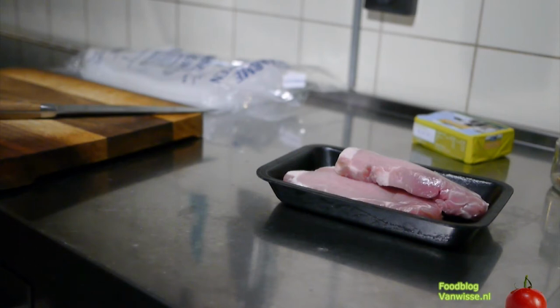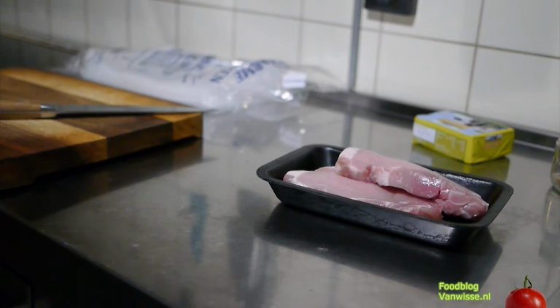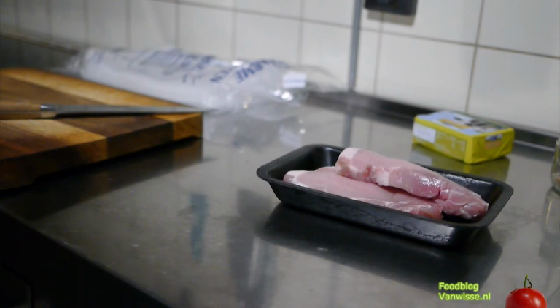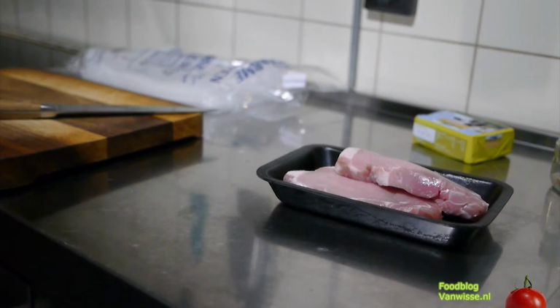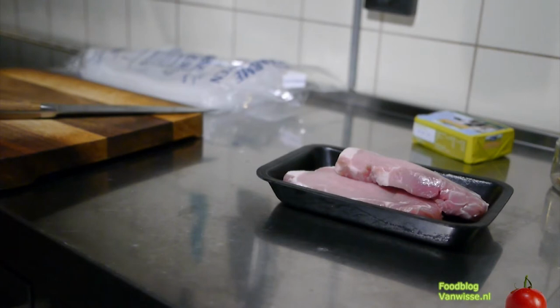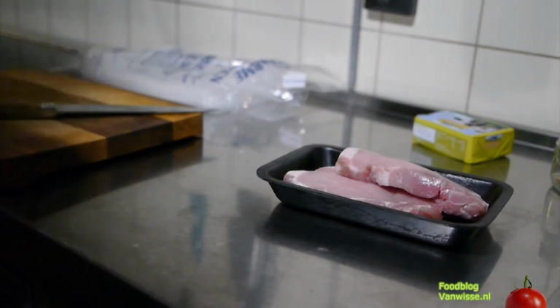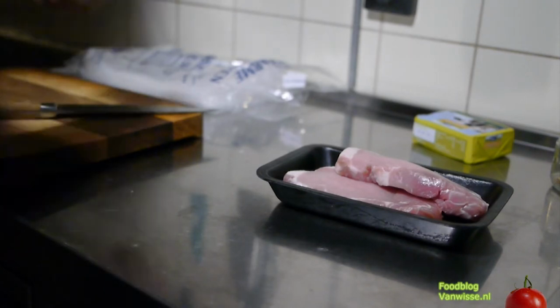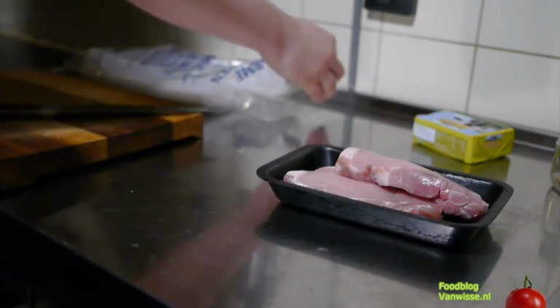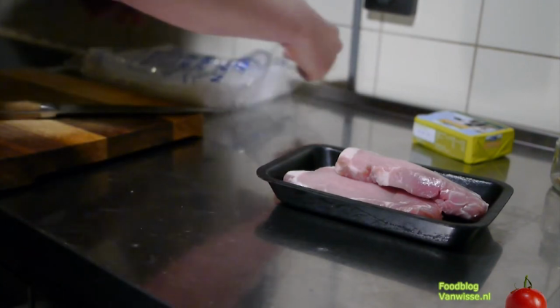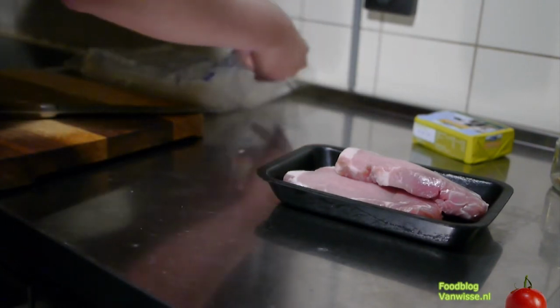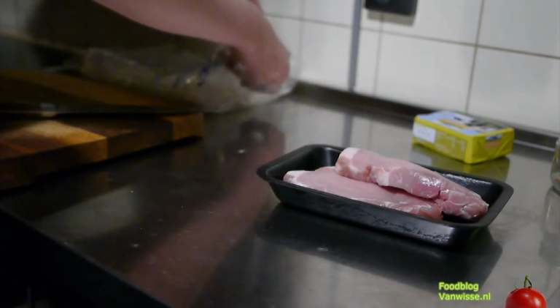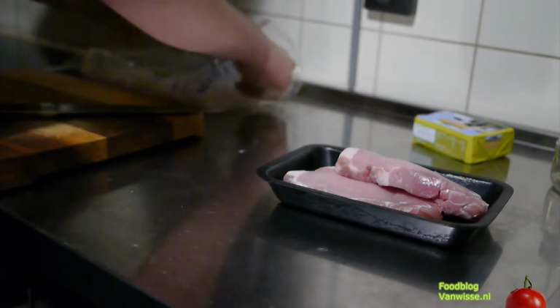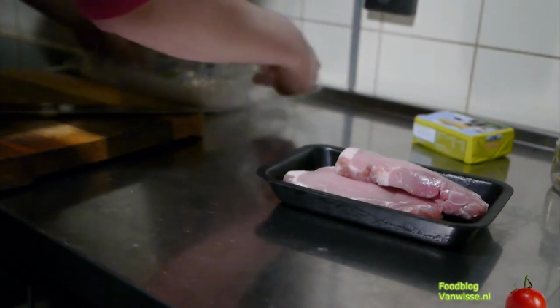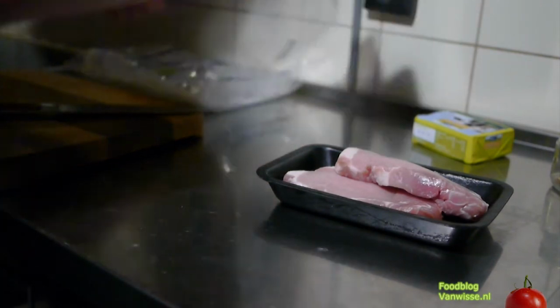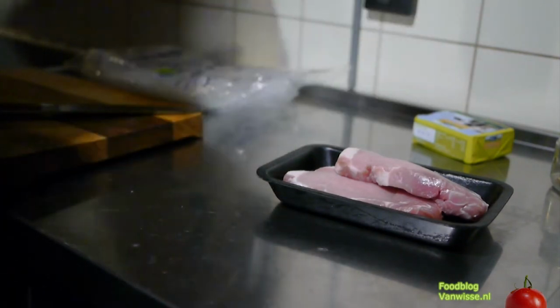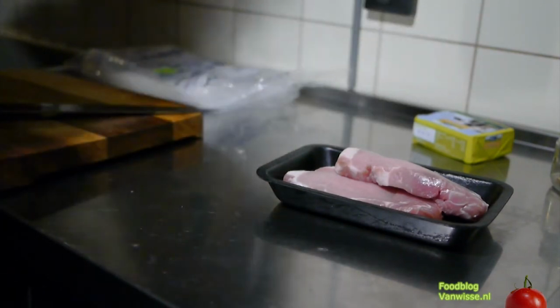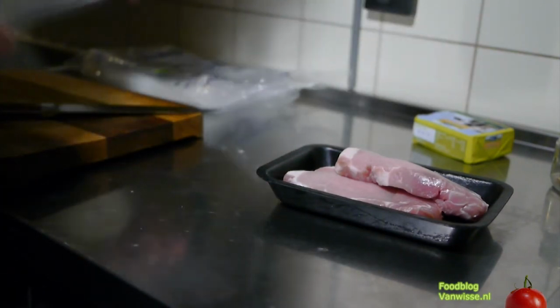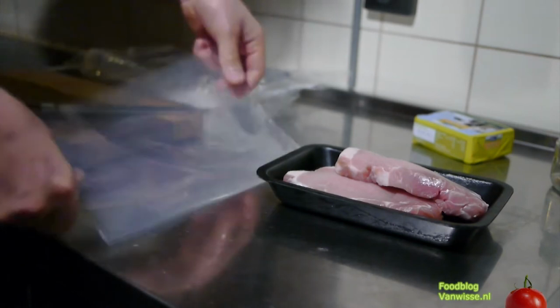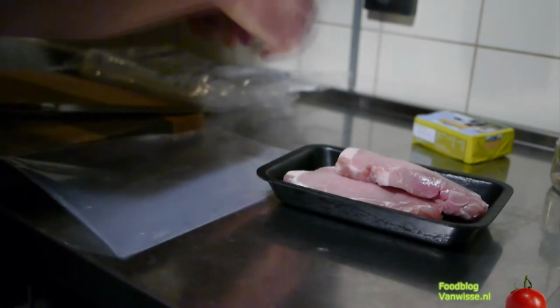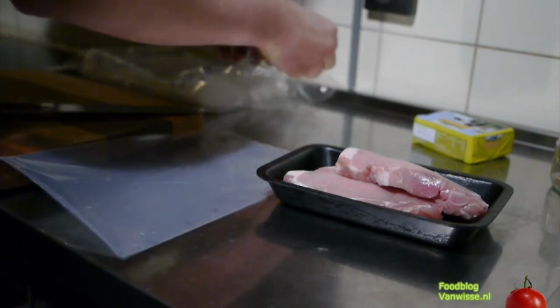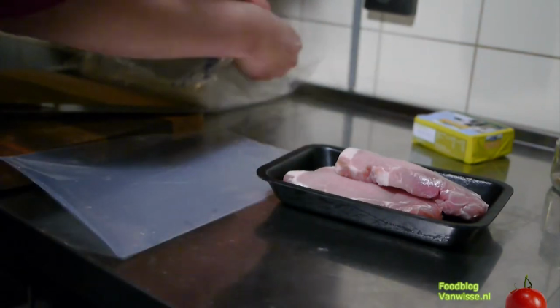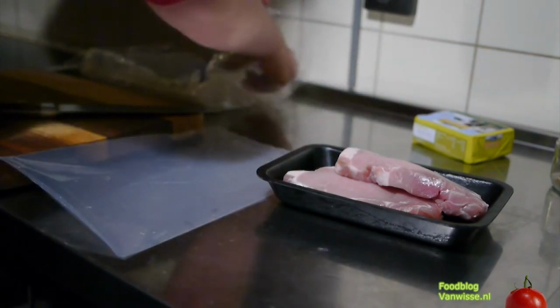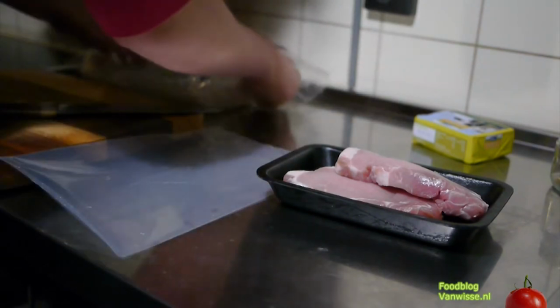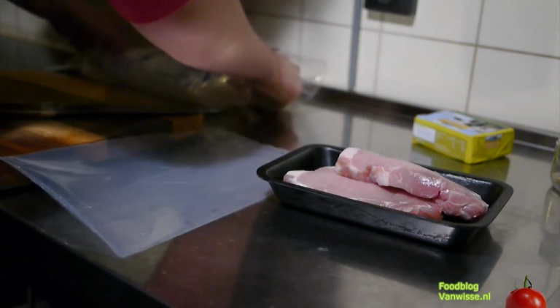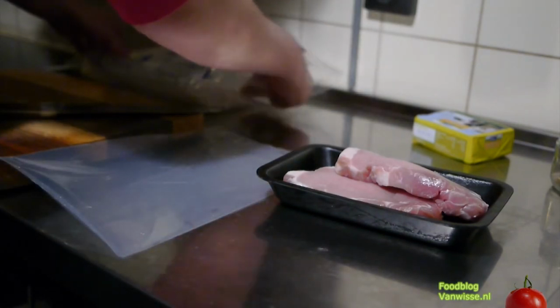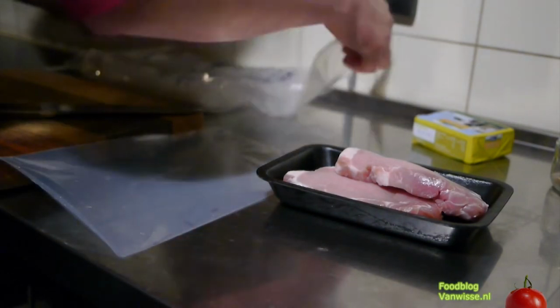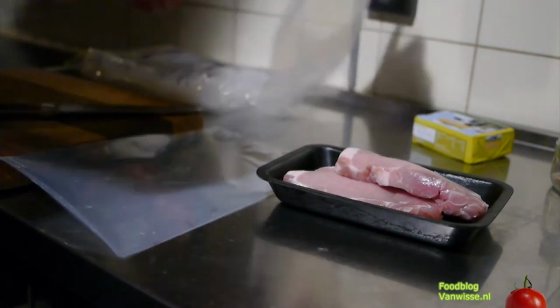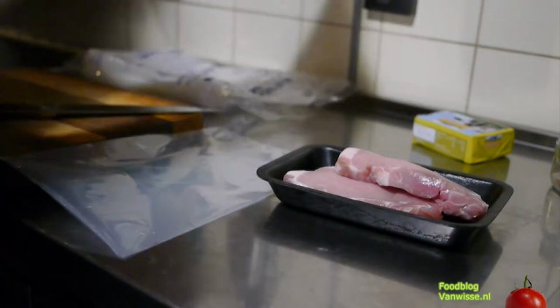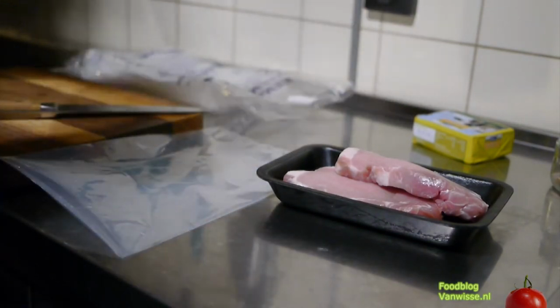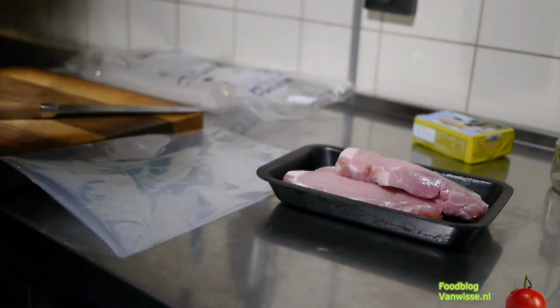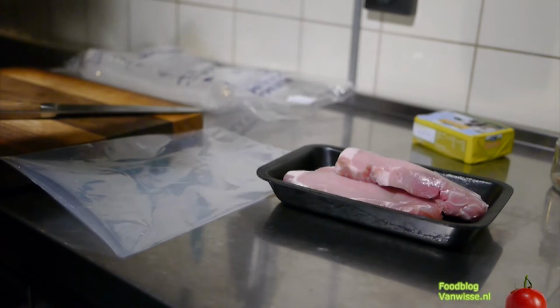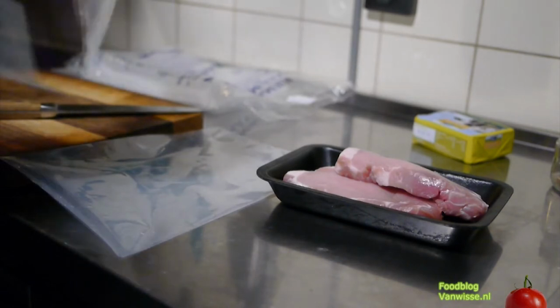The beef I had last time I received vacuum-sealed, but these are not. So we have to do it ourselves.